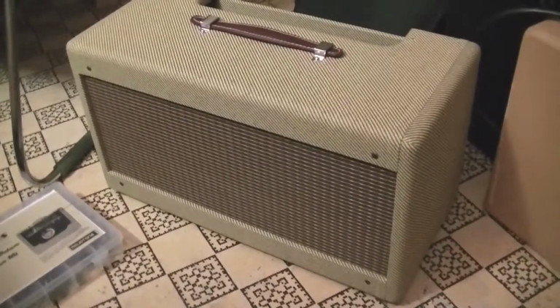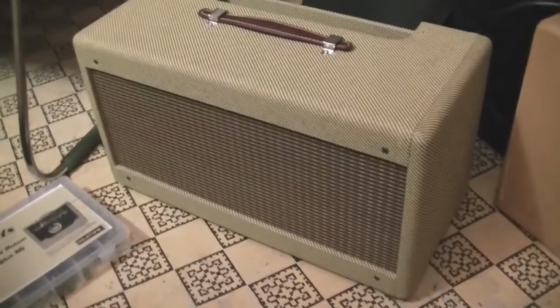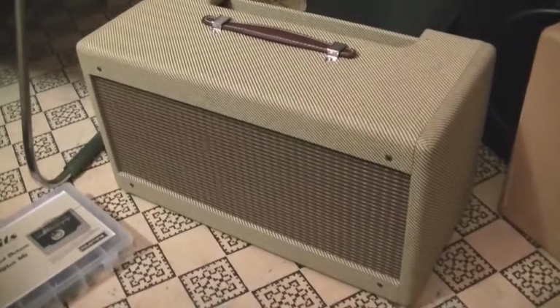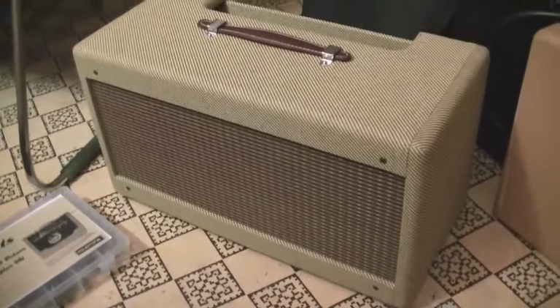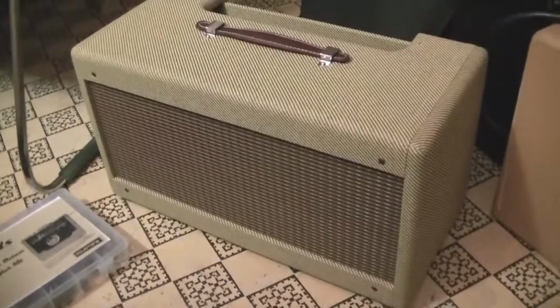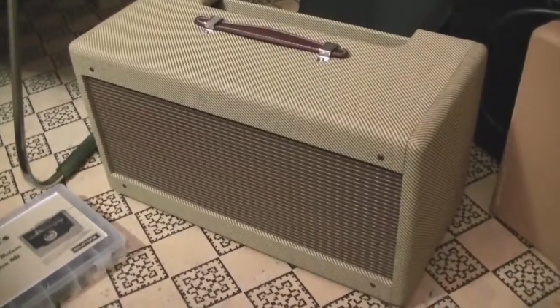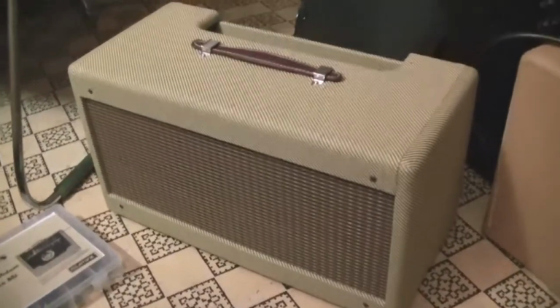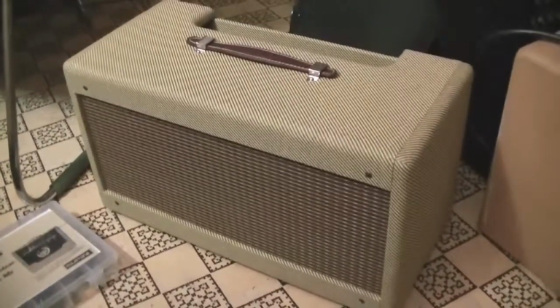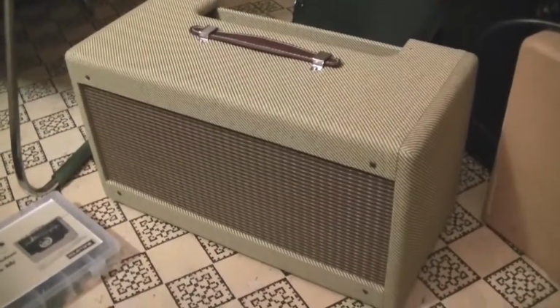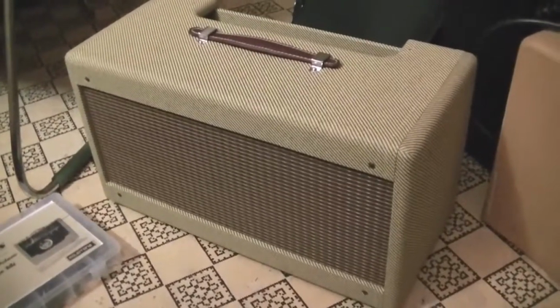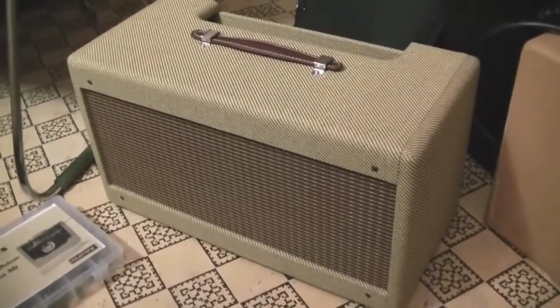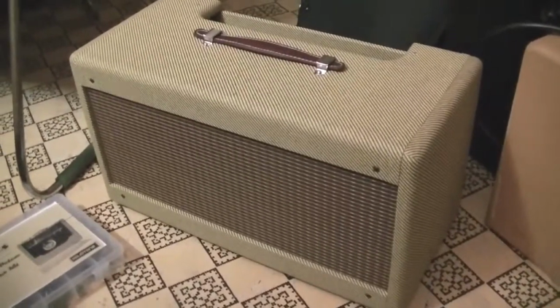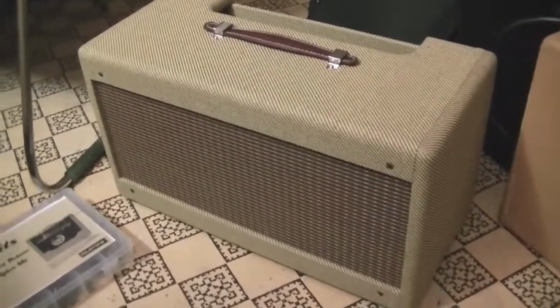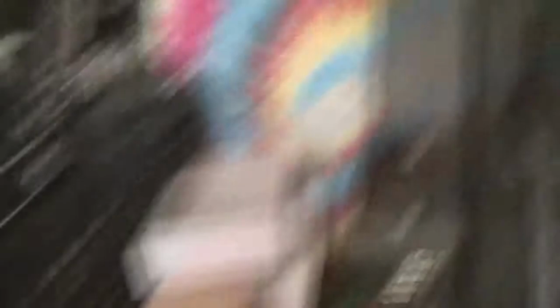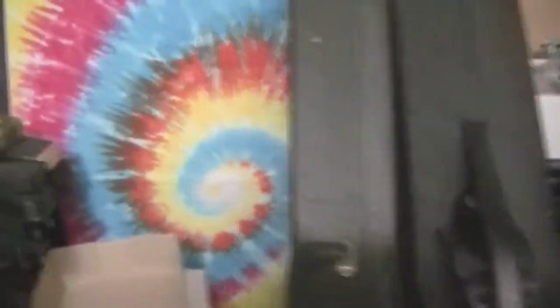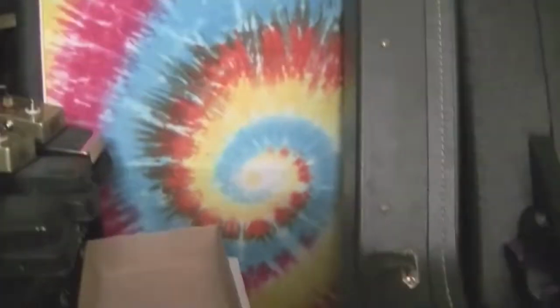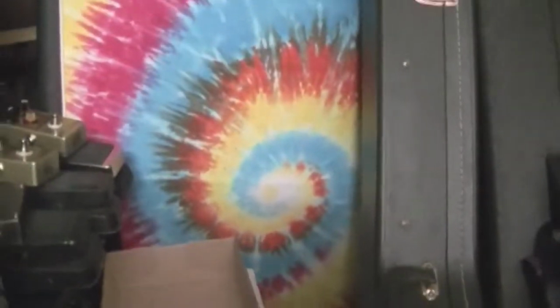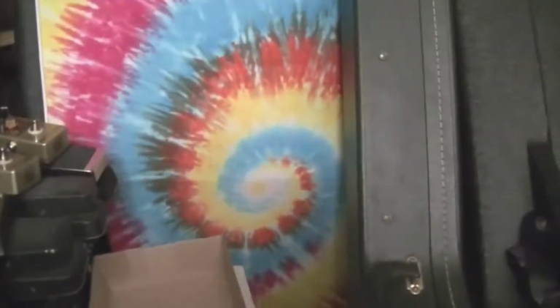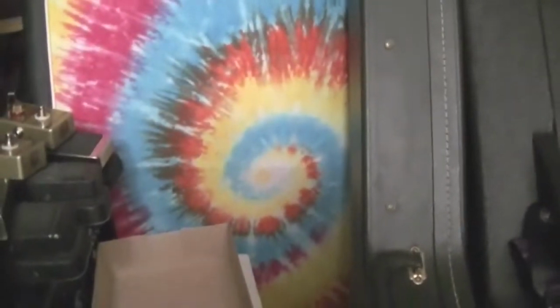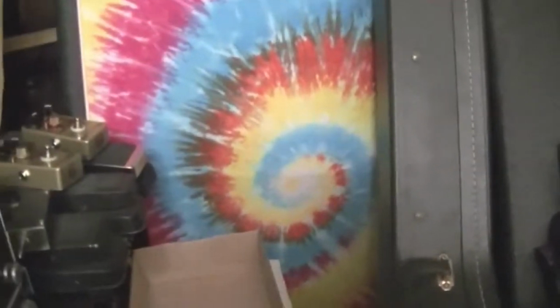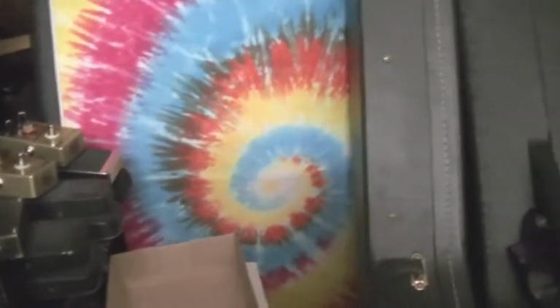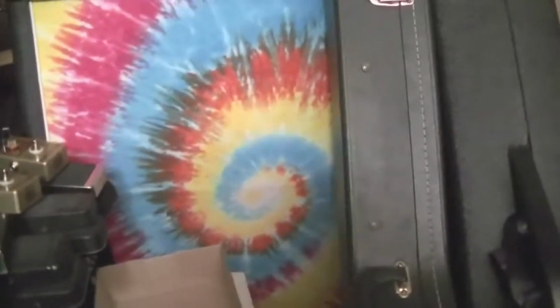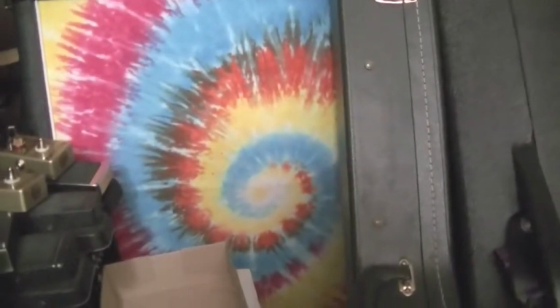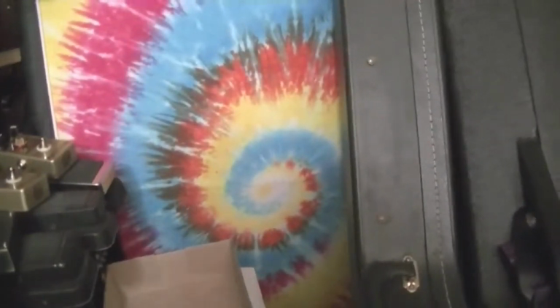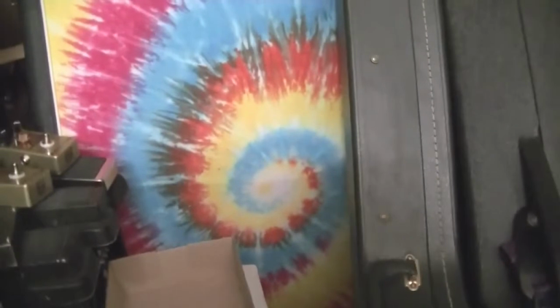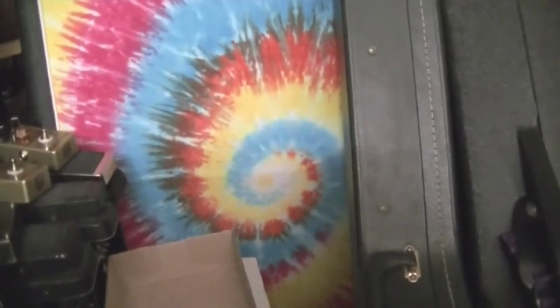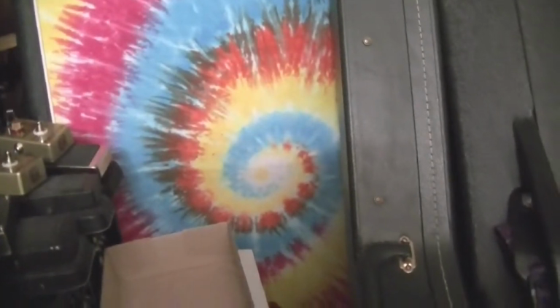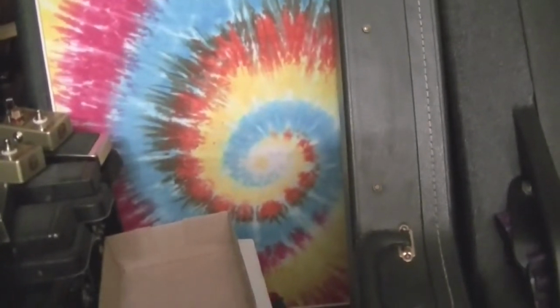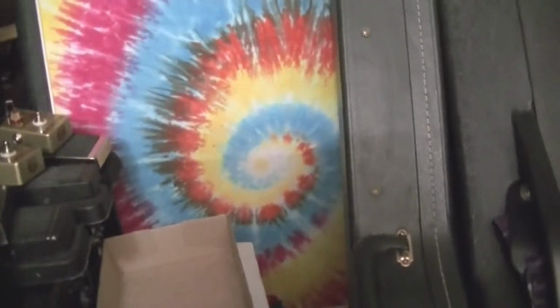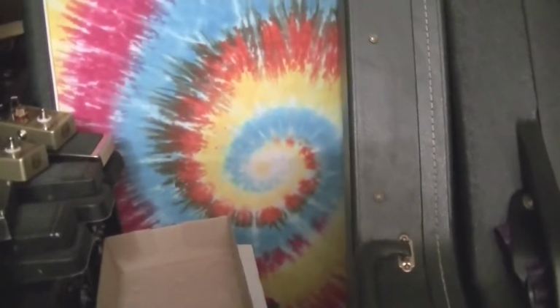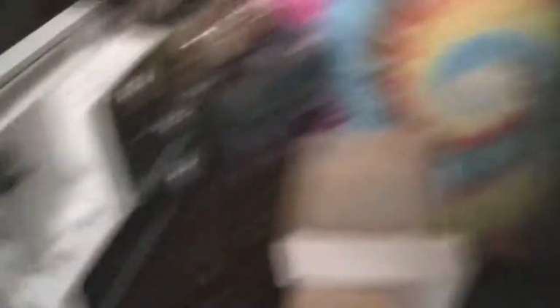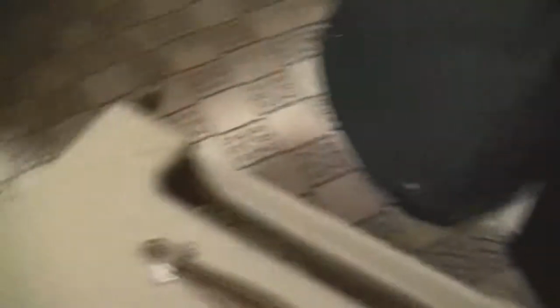One of the most famous users of the 1959 Fender Deluxe is Neil Young — I love Neil Young. One thing you'll notice is that it's a head cabinet, no speaker, because I've got a quad box over there with tie-dye, filled with four Eminence Tonker lights.